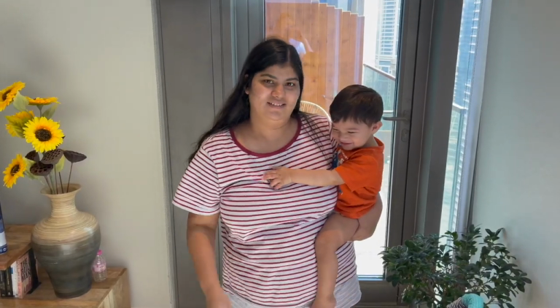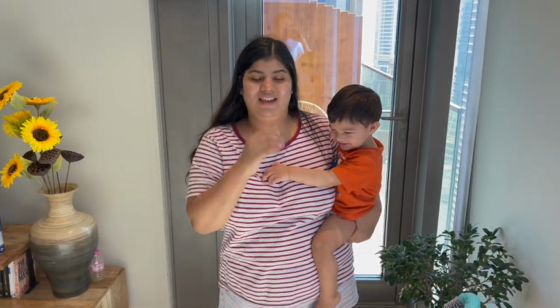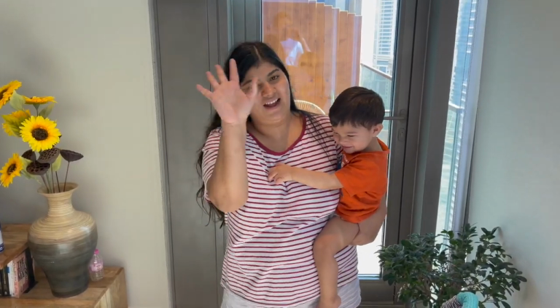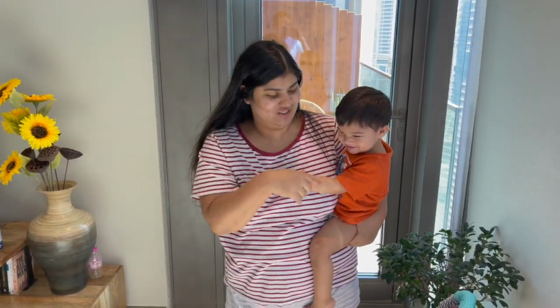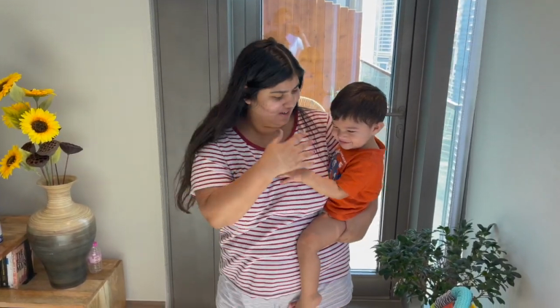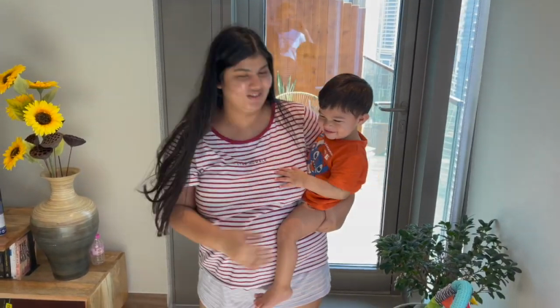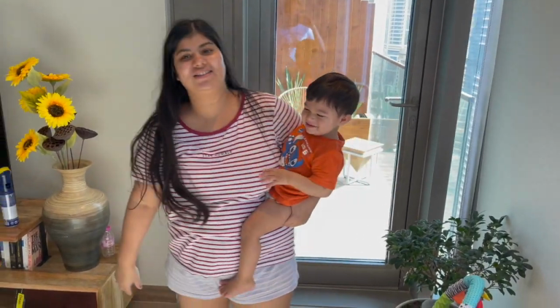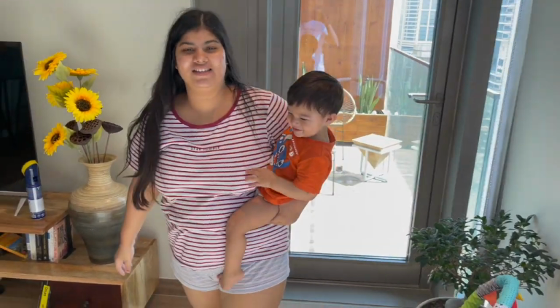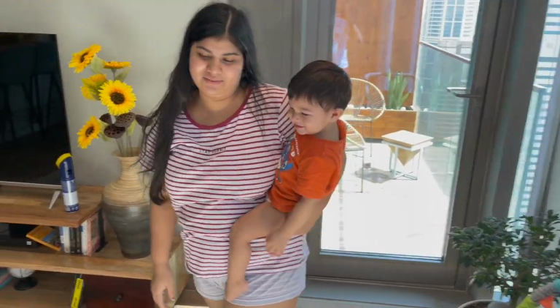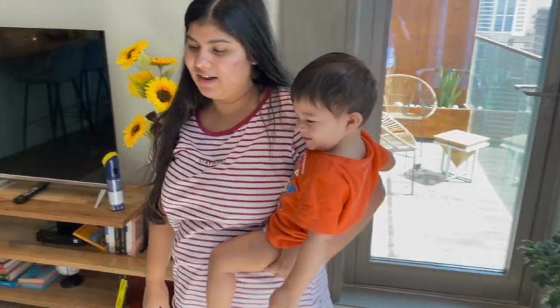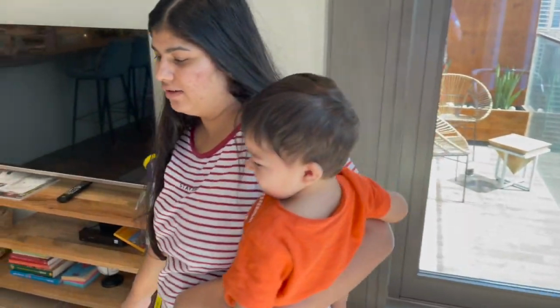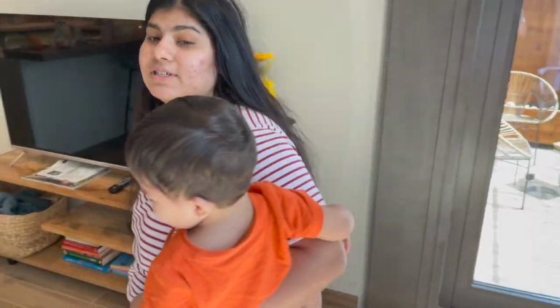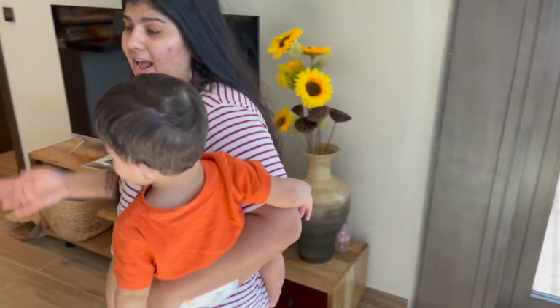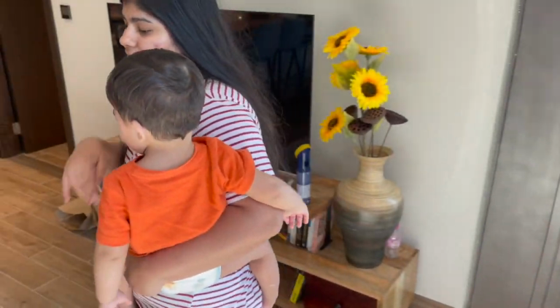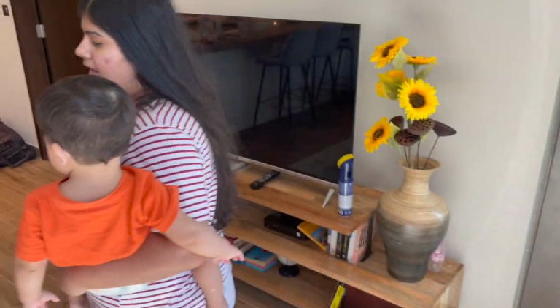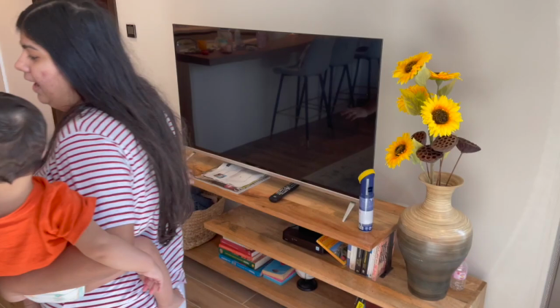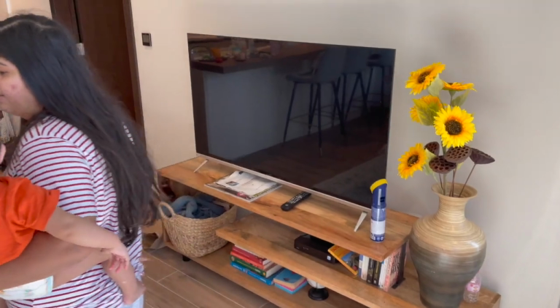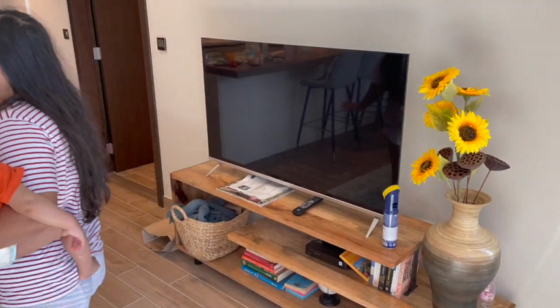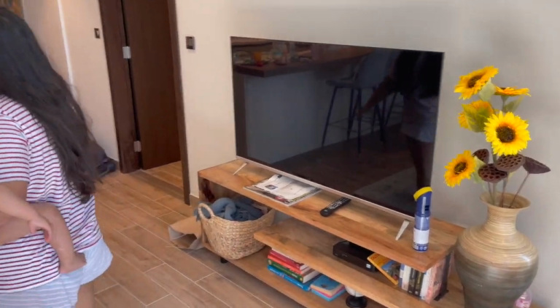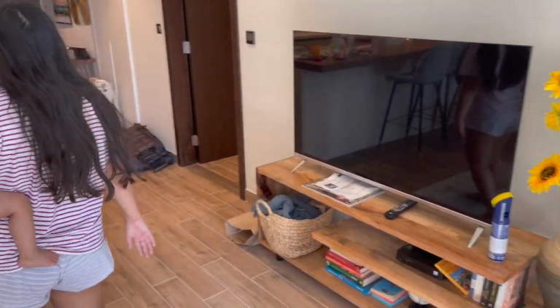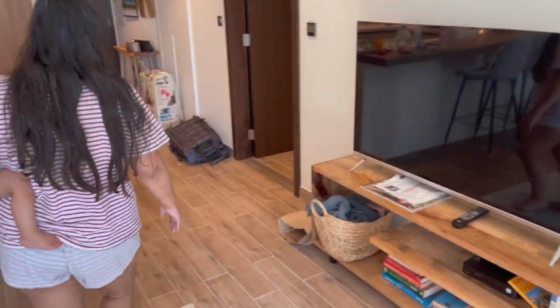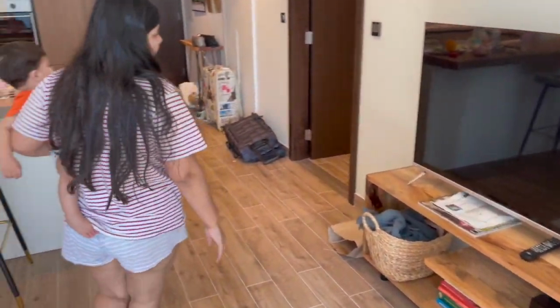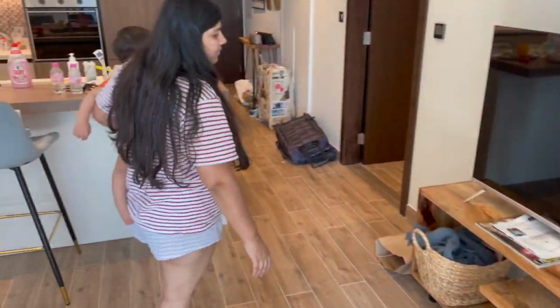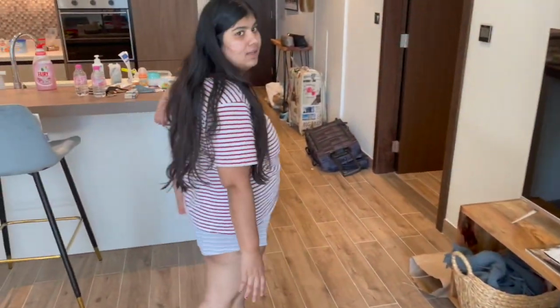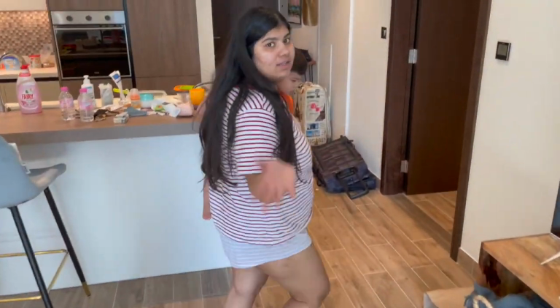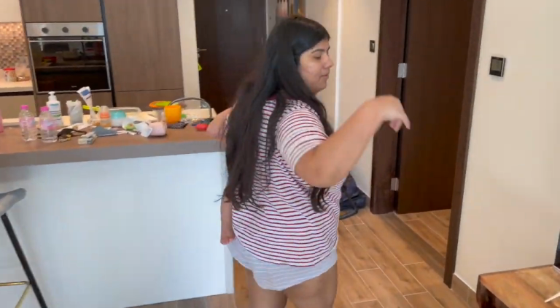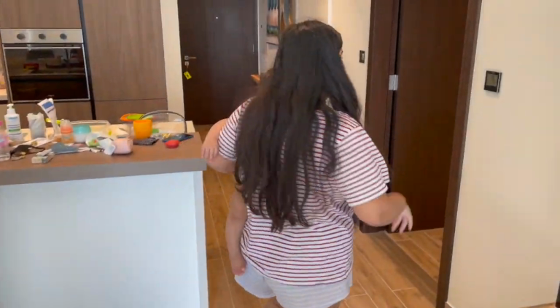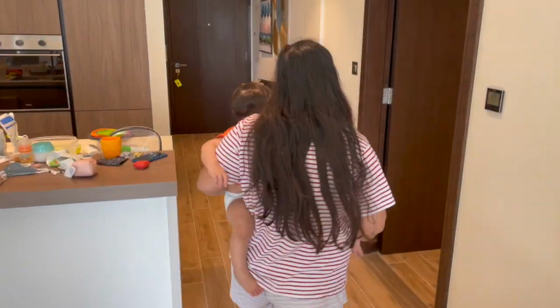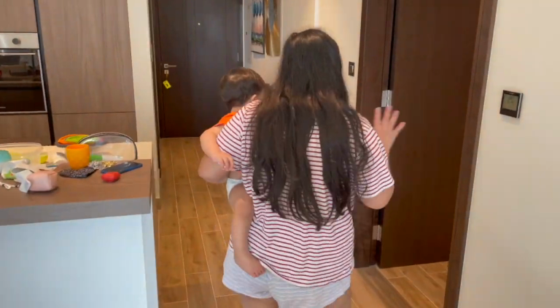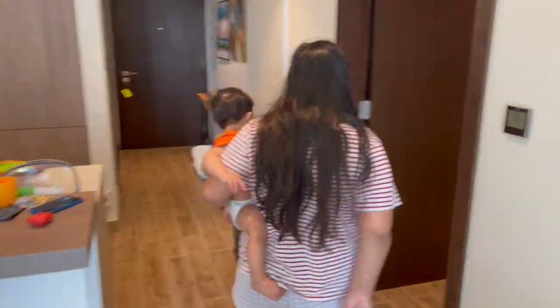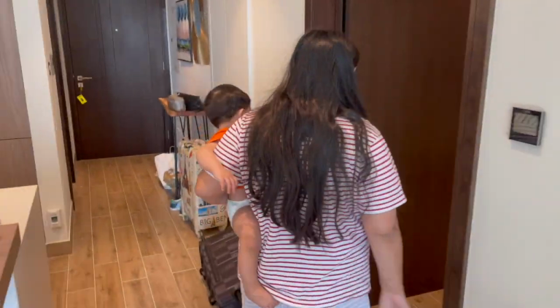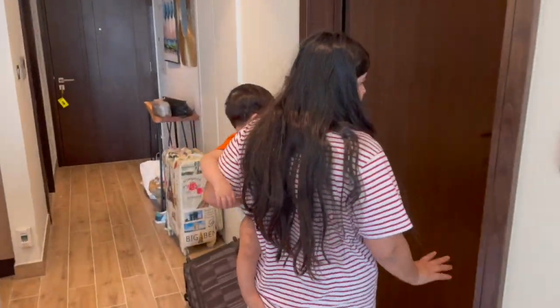He's with me now — he was crying, he was a little bit cranky. Come on! This is our main bedroom.